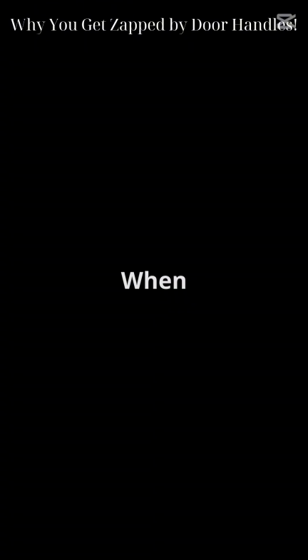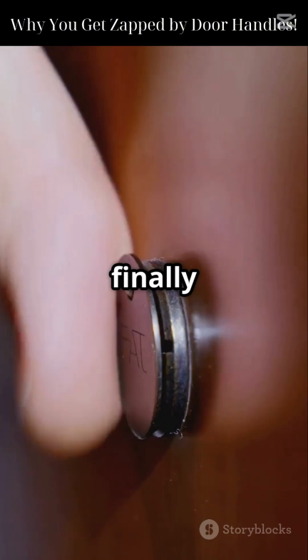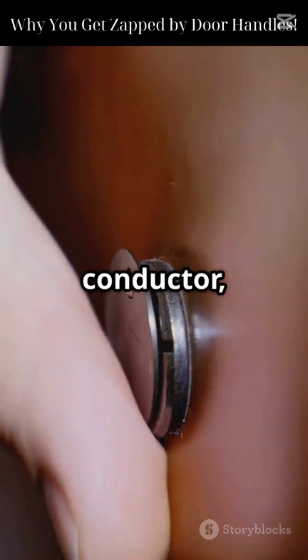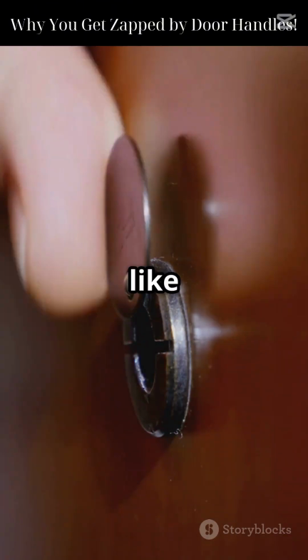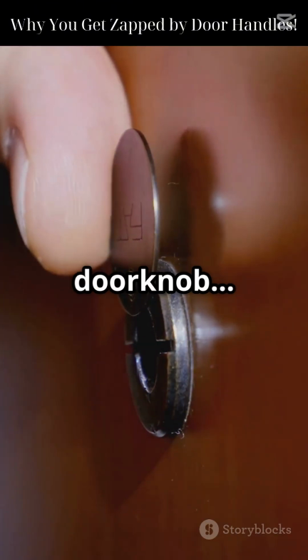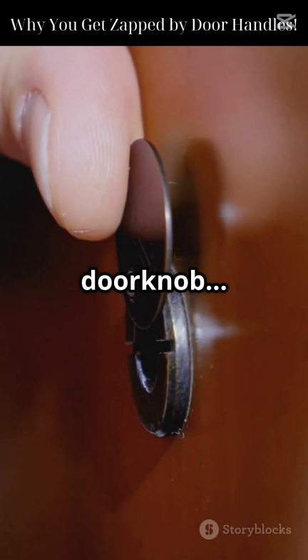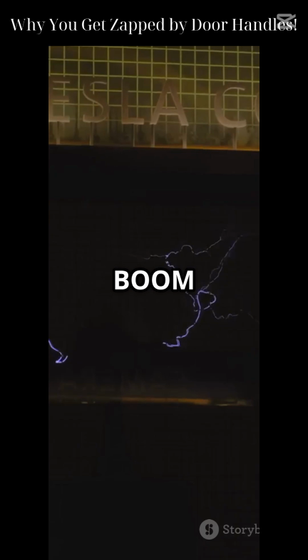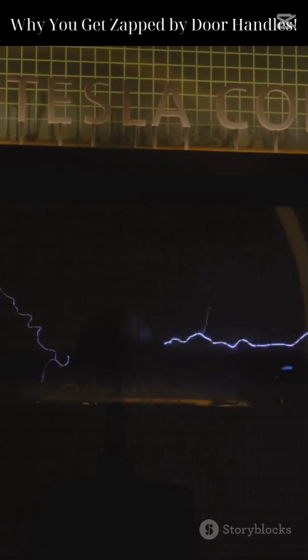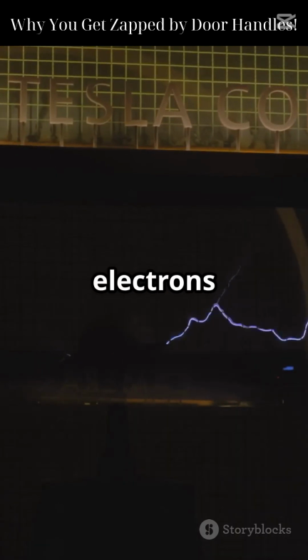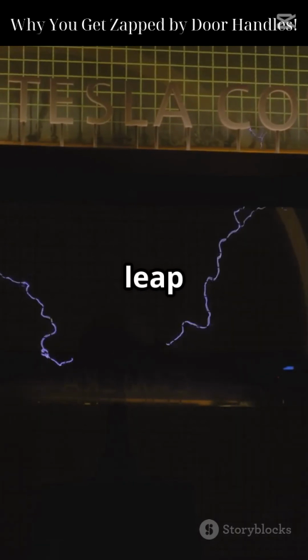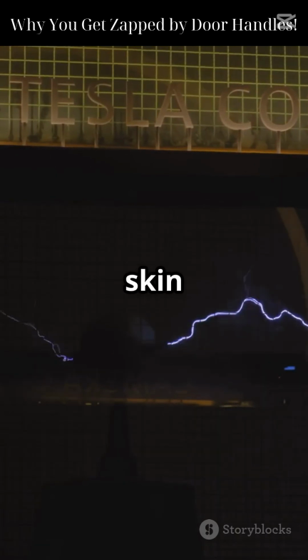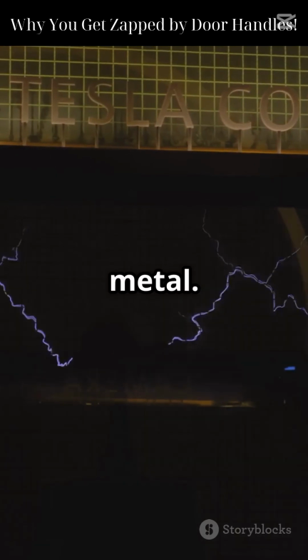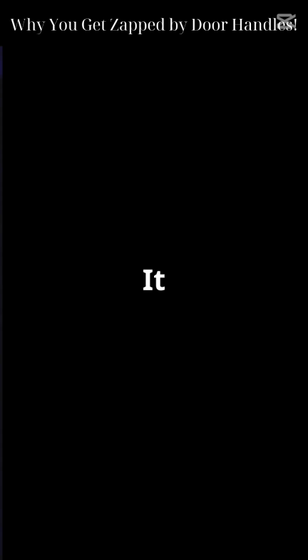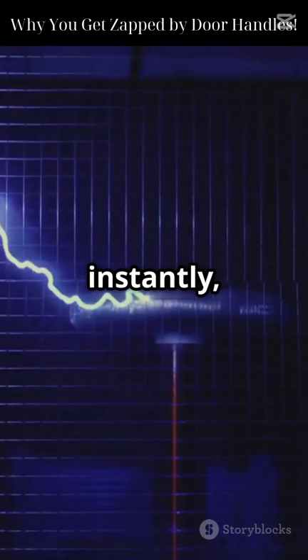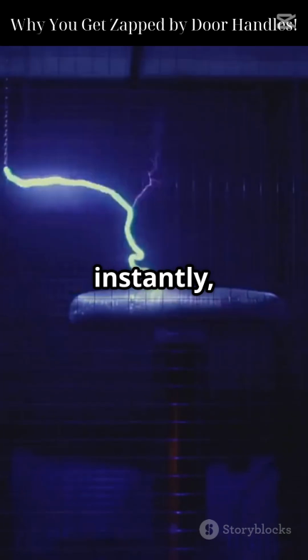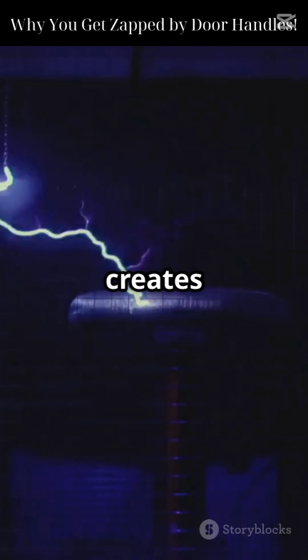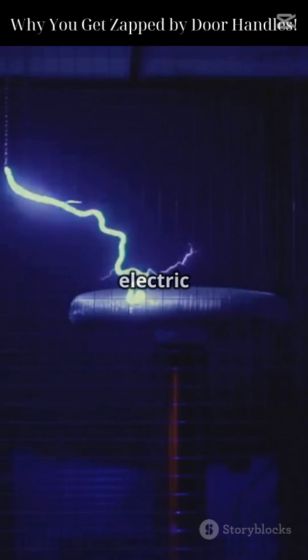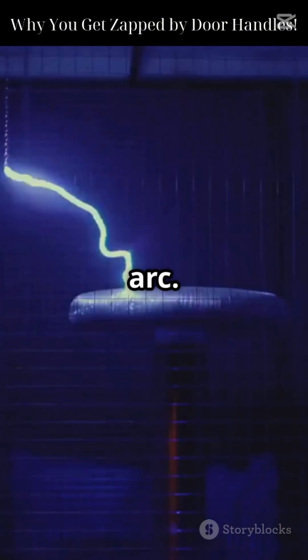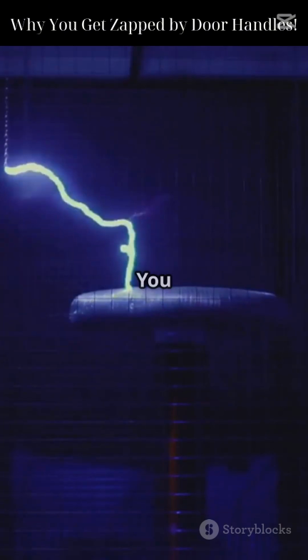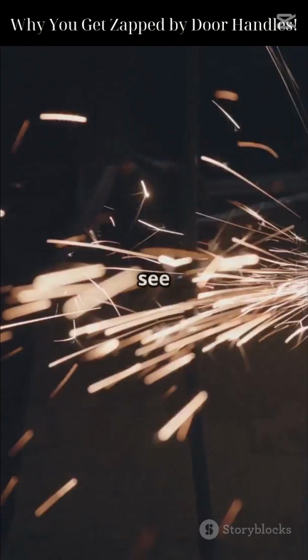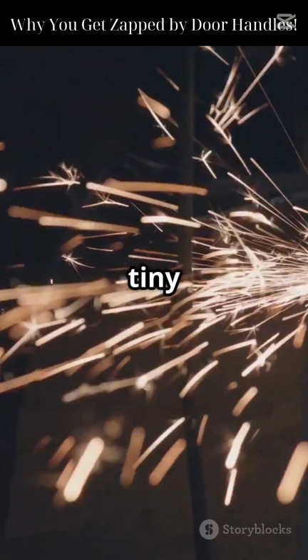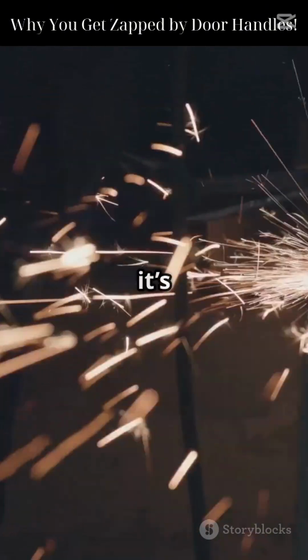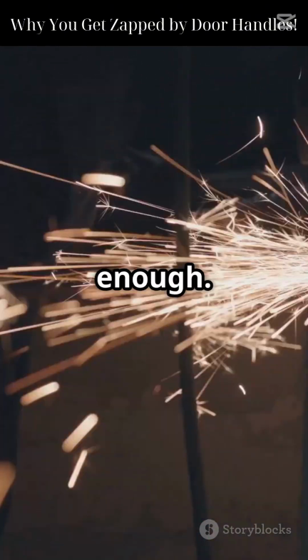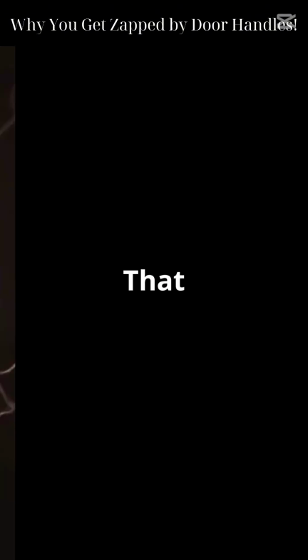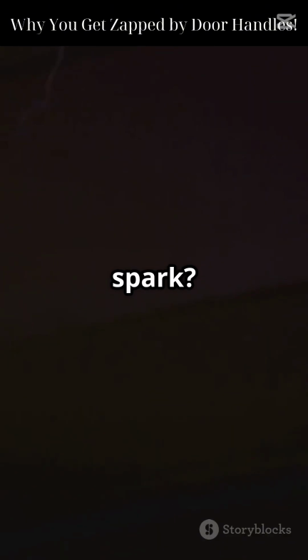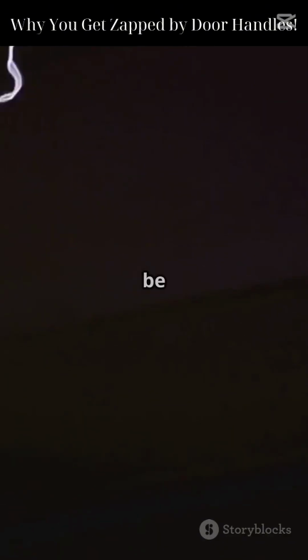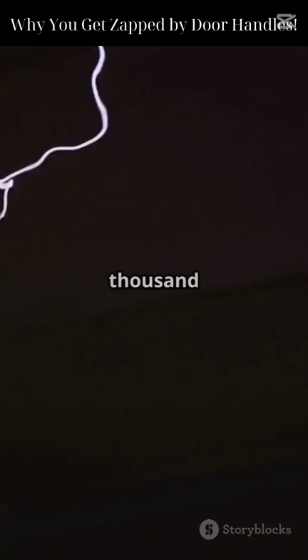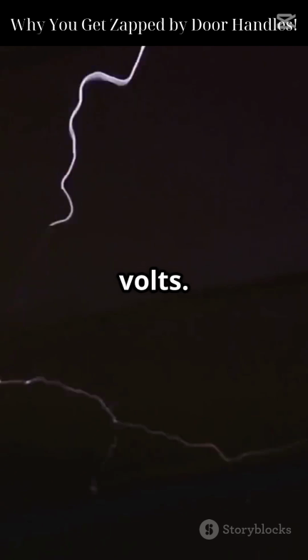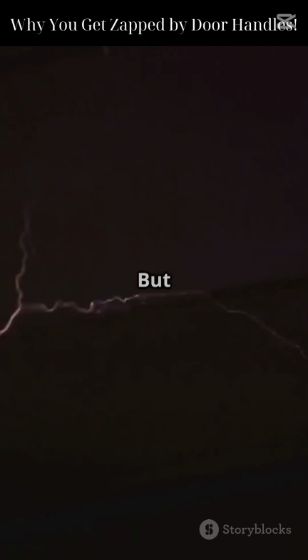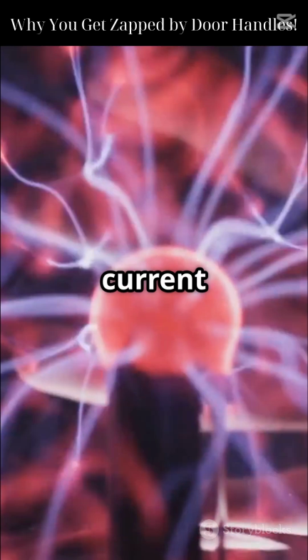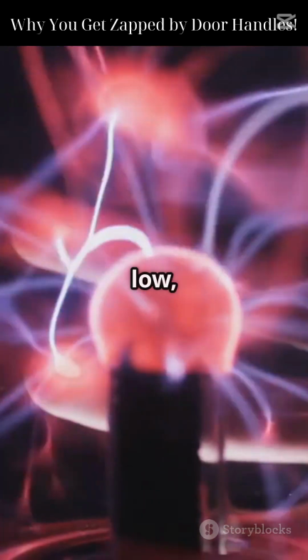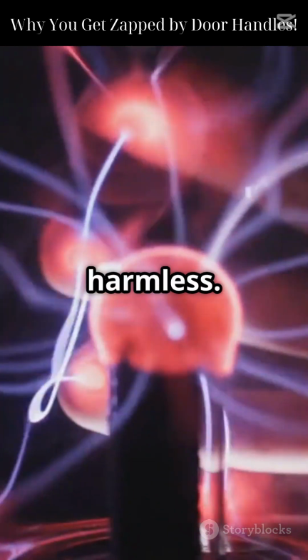When you finally touch a conductor like a metal doorknob — boom! The electrons leap from your skin to the metal. It happens instantly and creates a tiny electric arc. You might even see a tiny spark if it's dark enough. That spark can be over 10,000 volts, but the current is so low it's harmless.